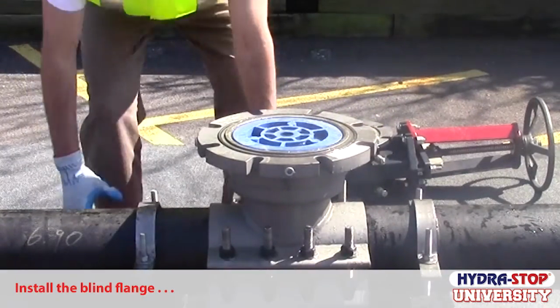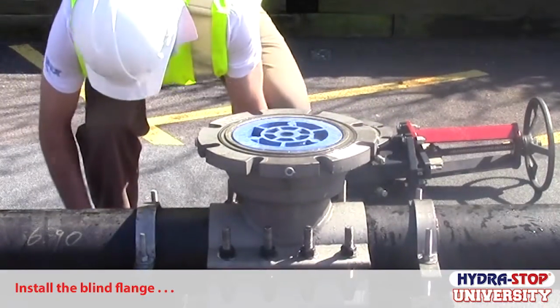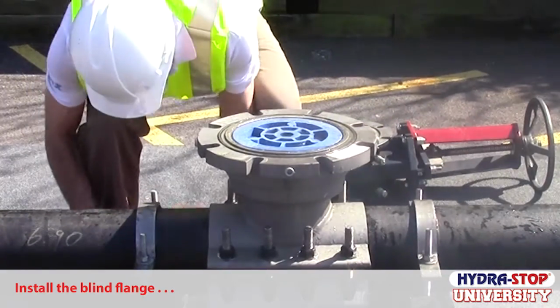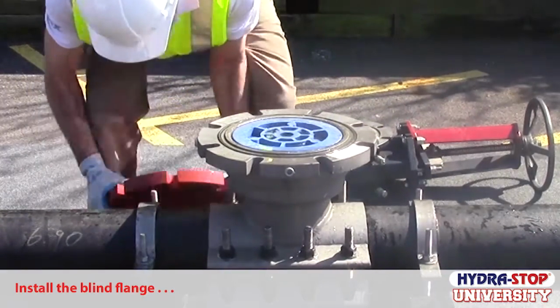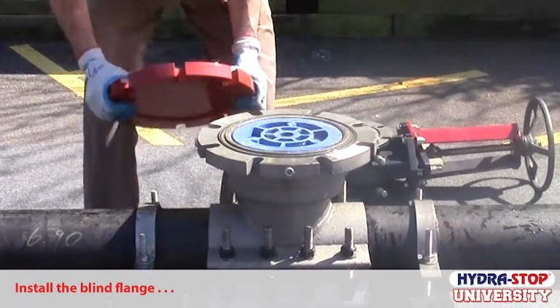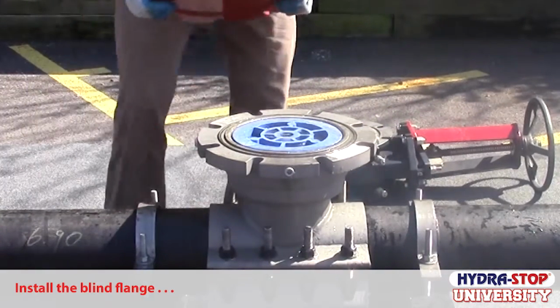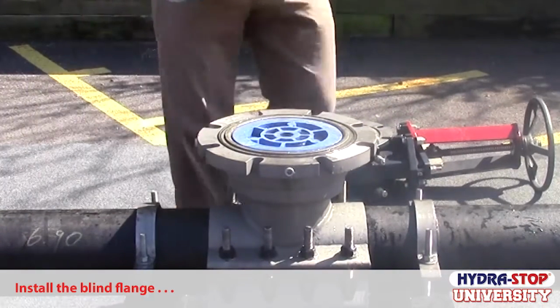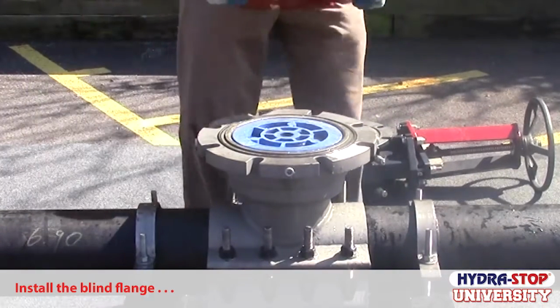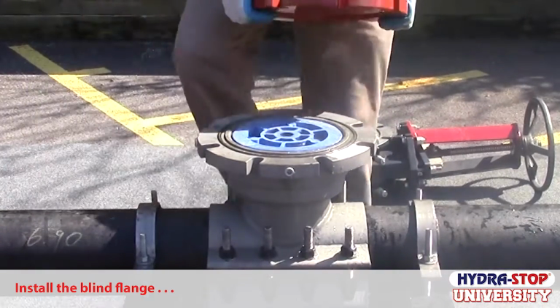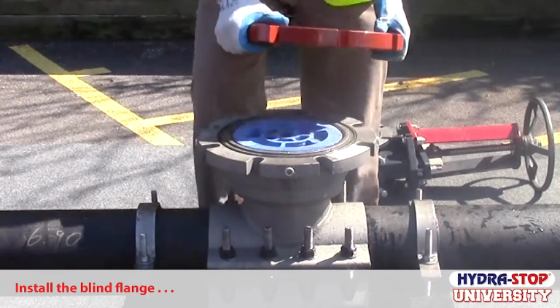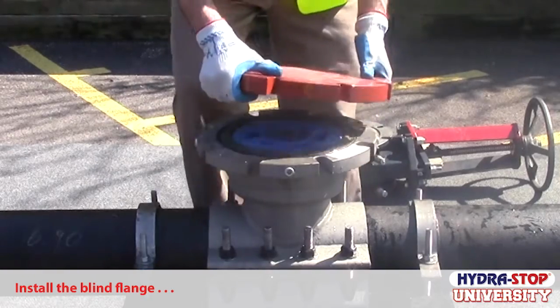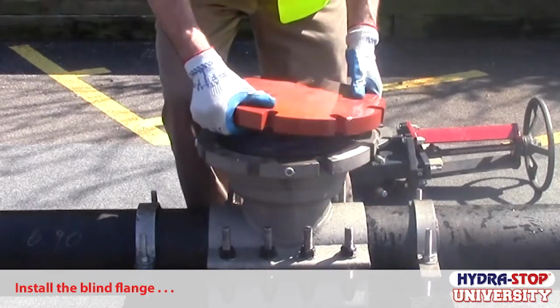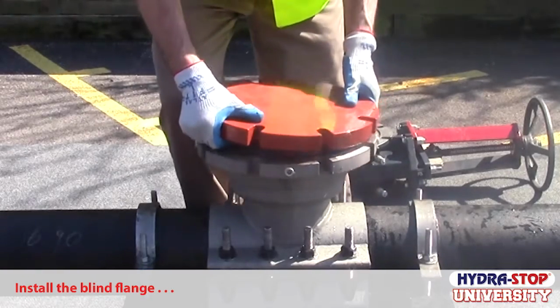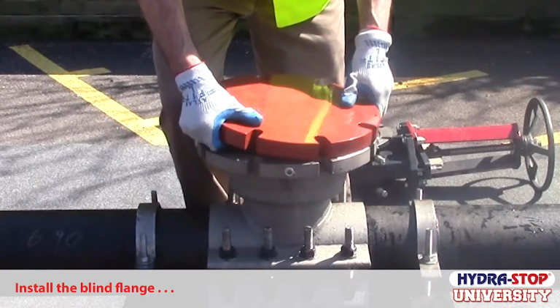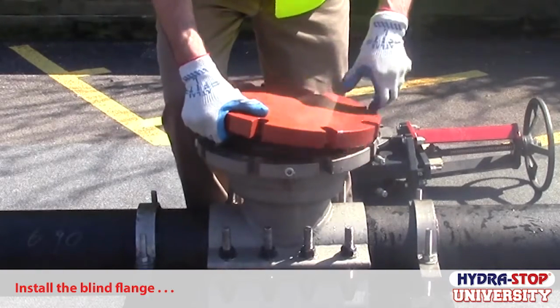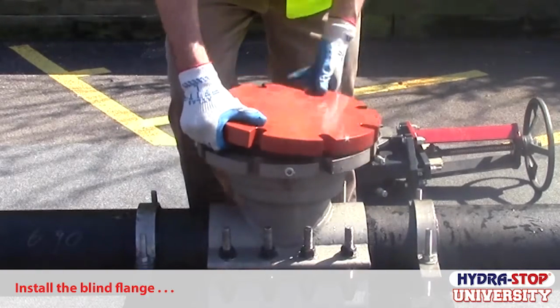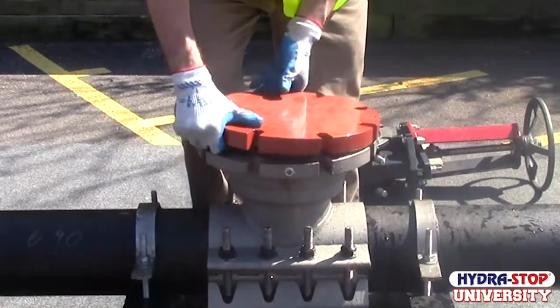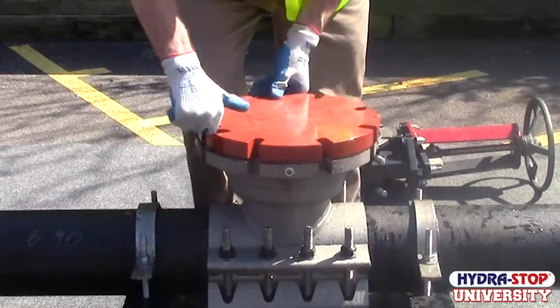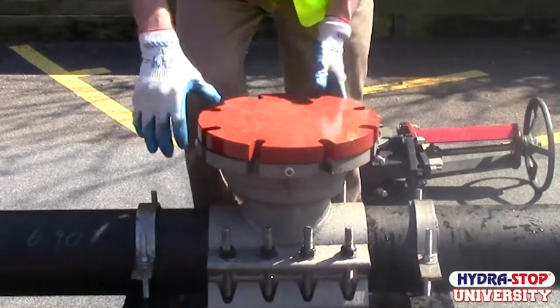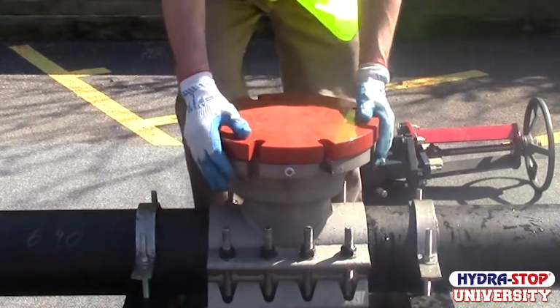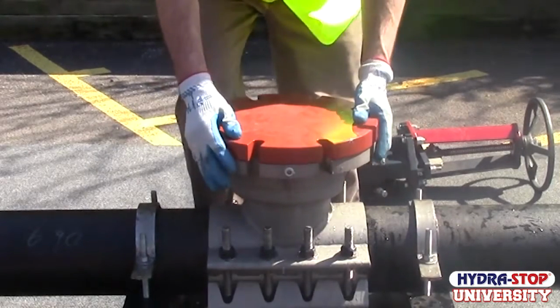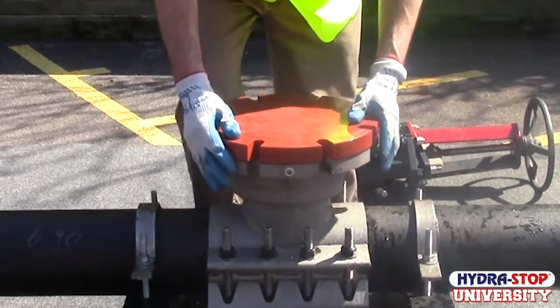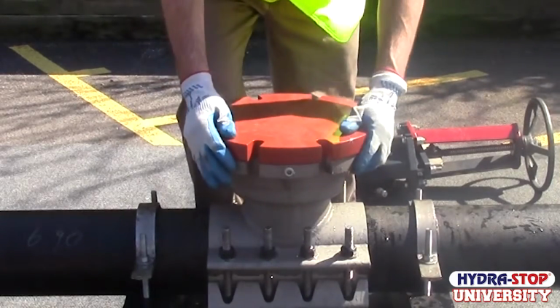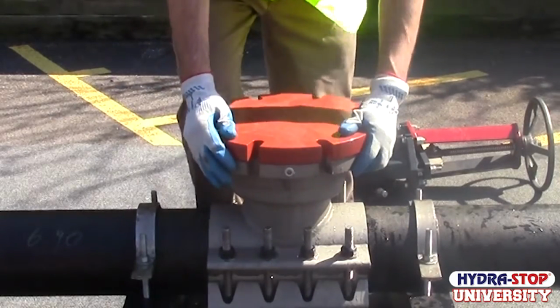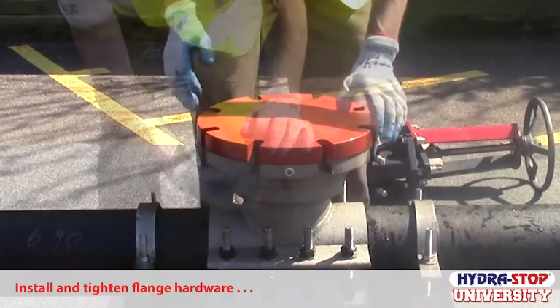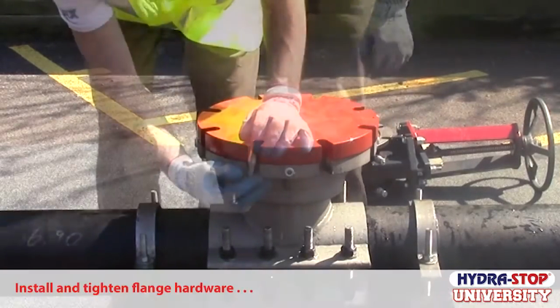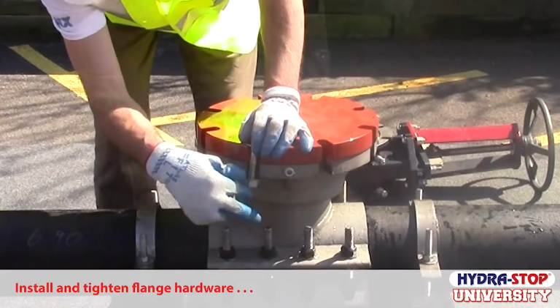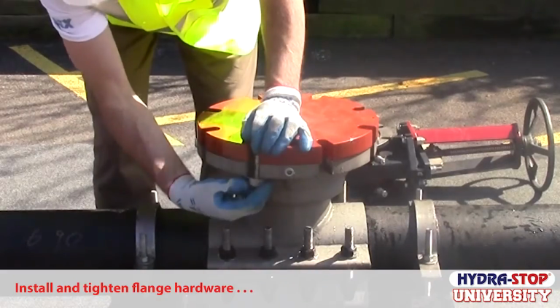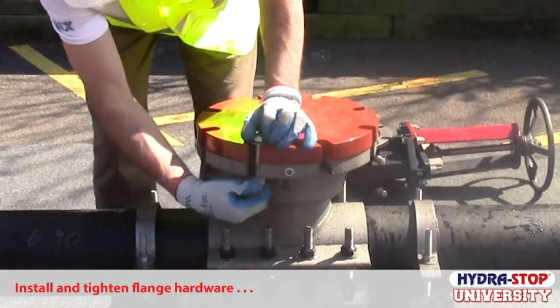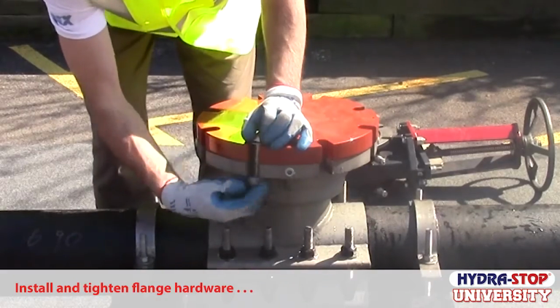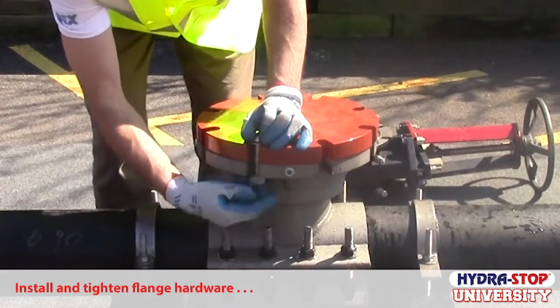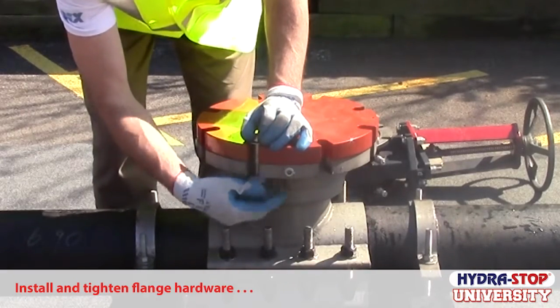Install the blind flange on the fitting top flange, then install and tighten the flange hardware.